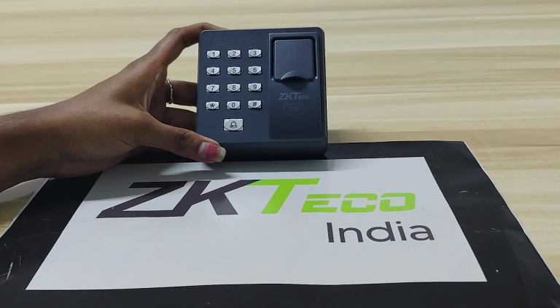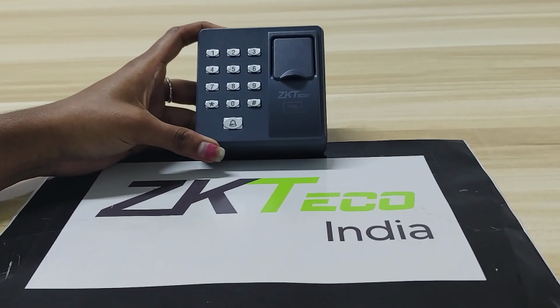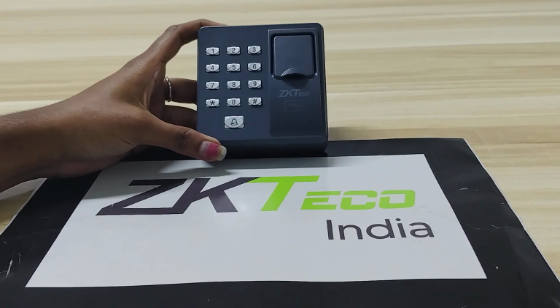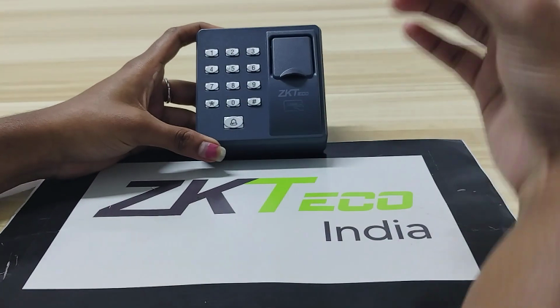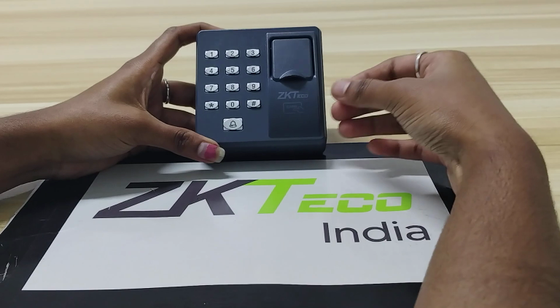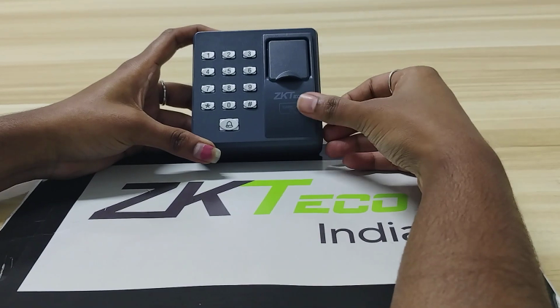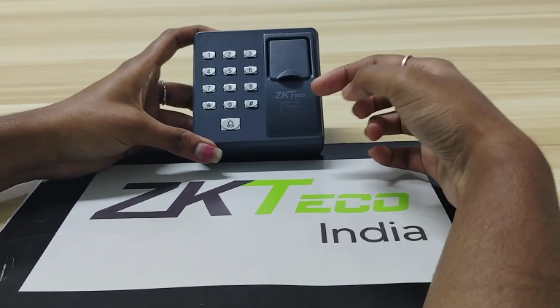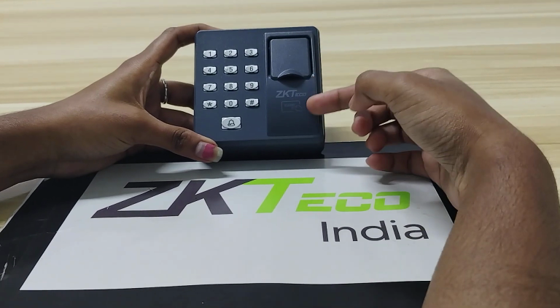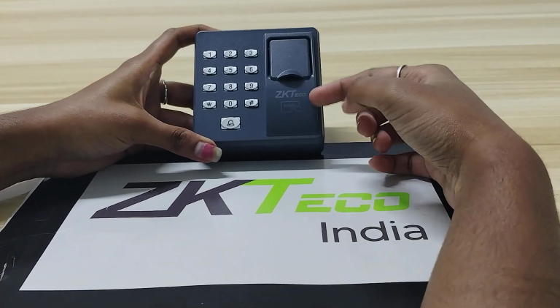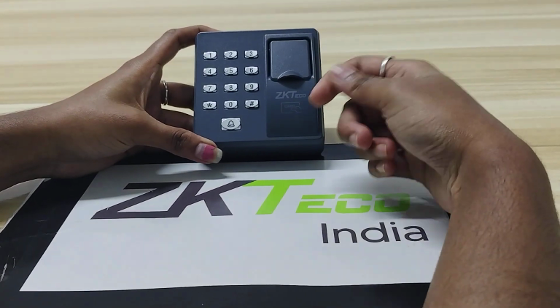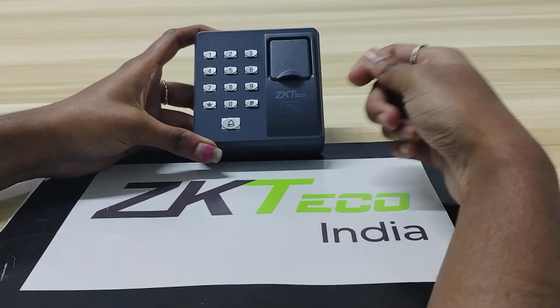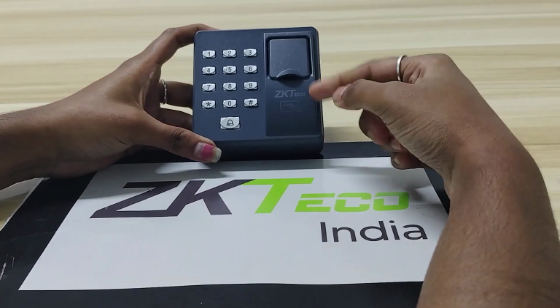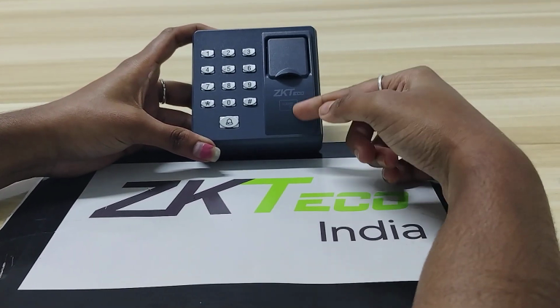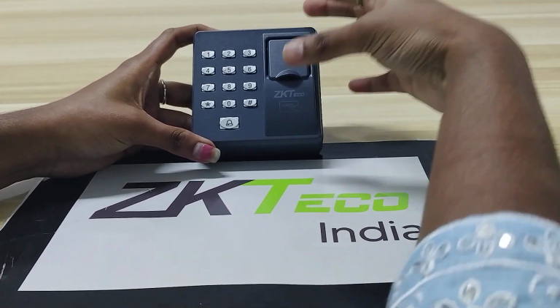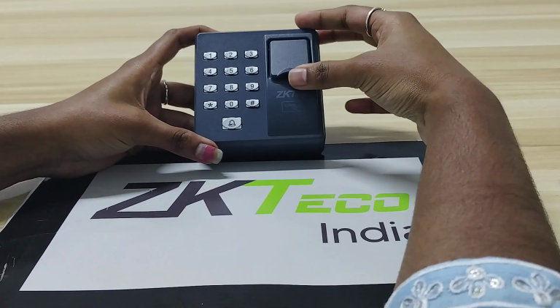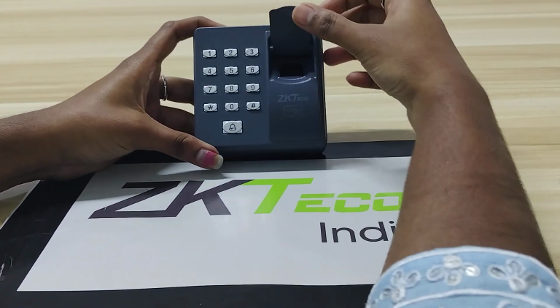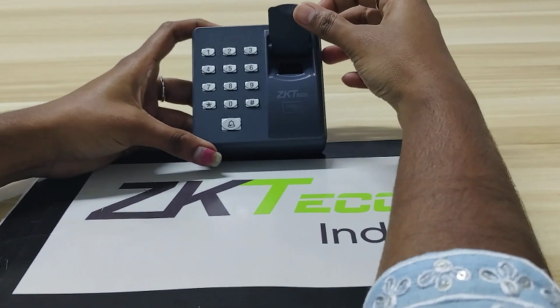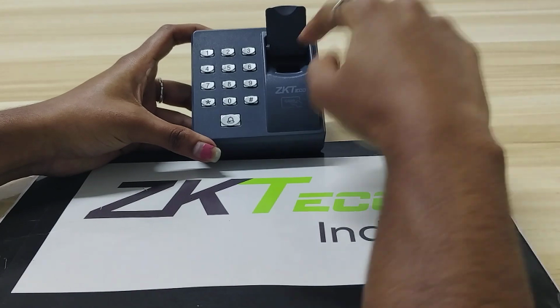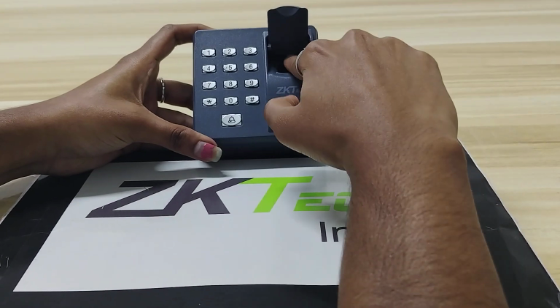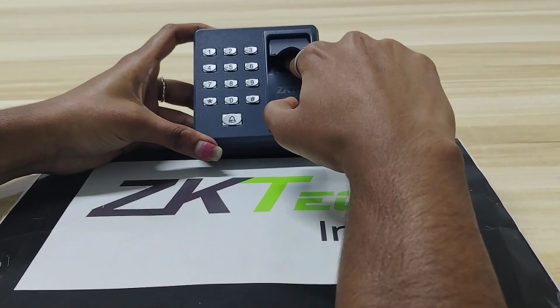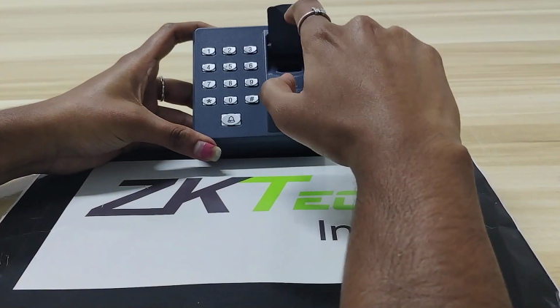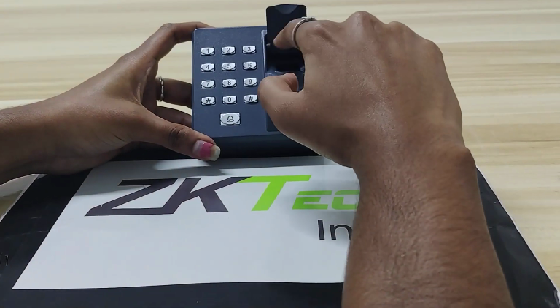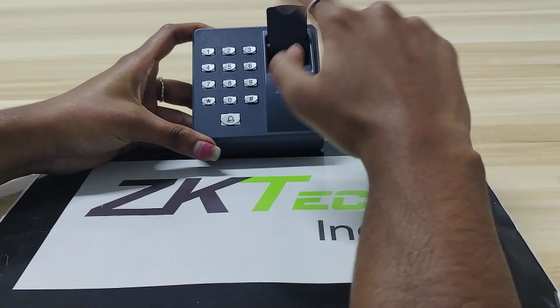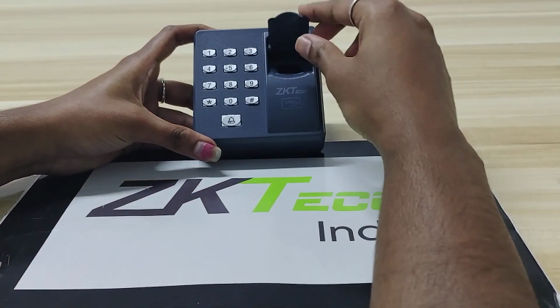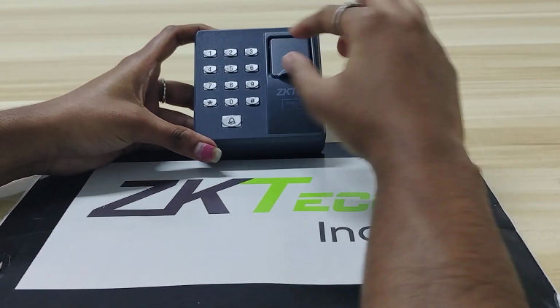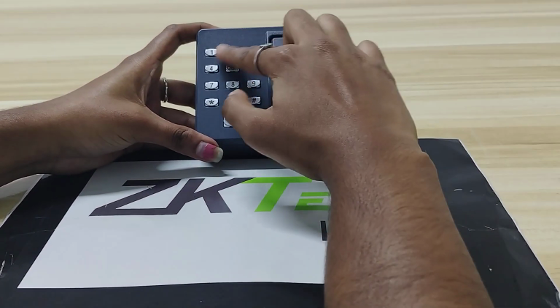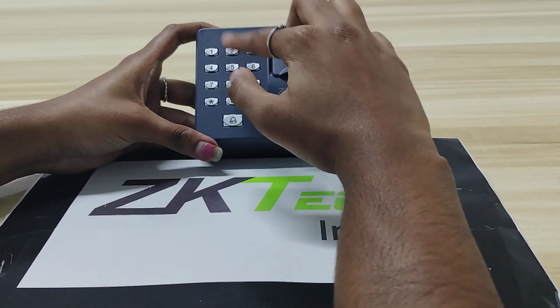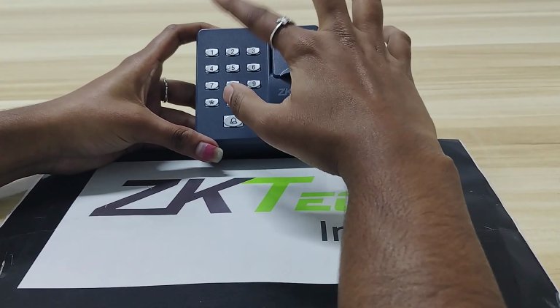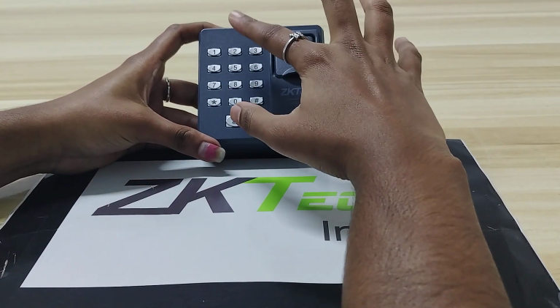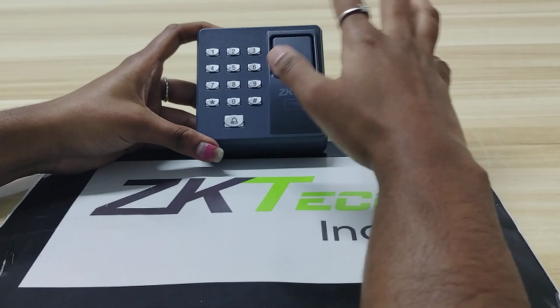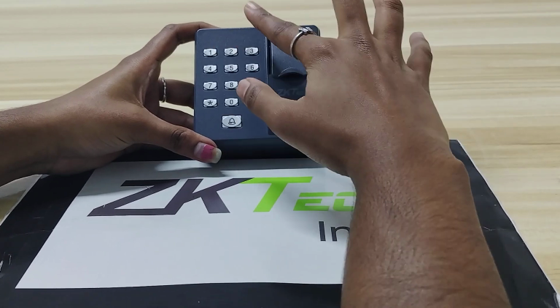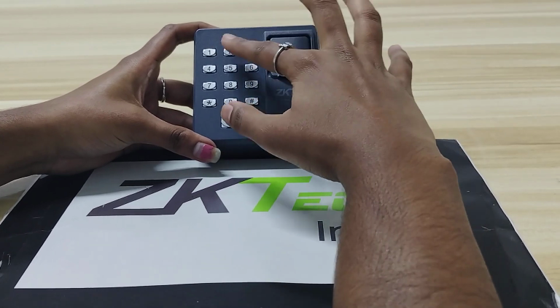Here you can see a card sensor — we can swipe the card here. This is a fingerprint sensor where we can enroll a user using a fingerprint. And by using this keypad, you can set a password.